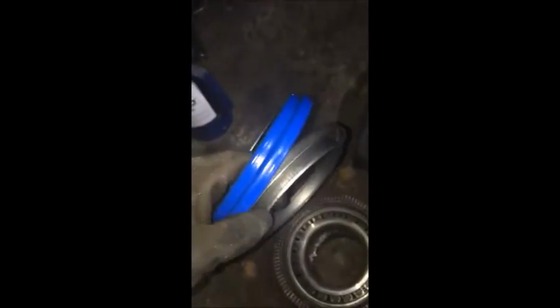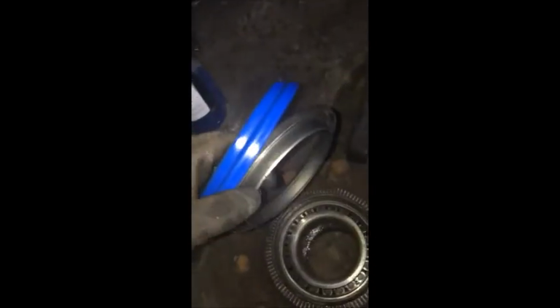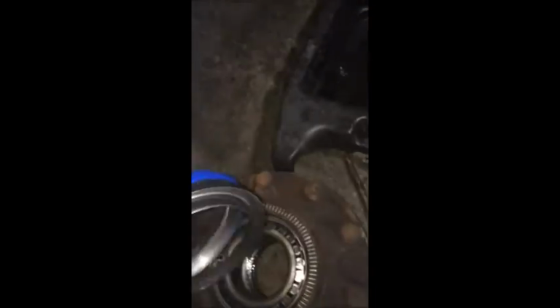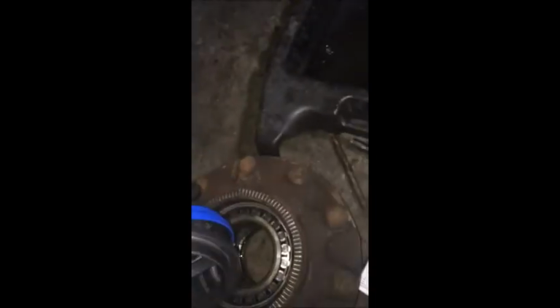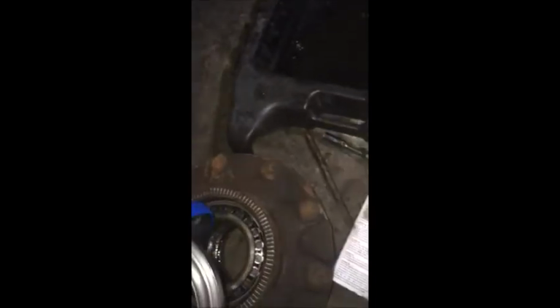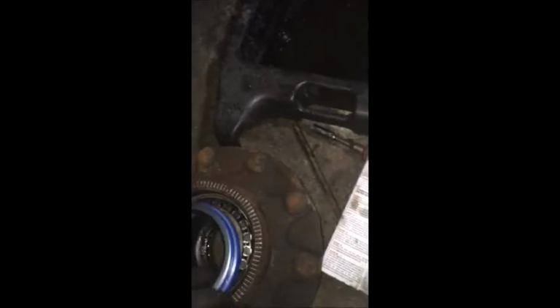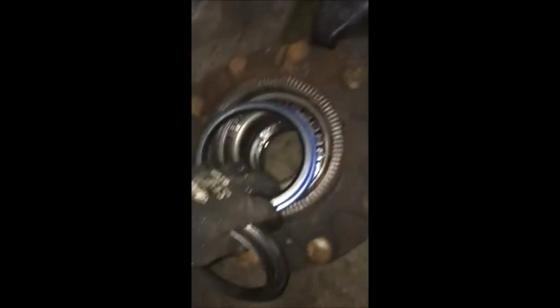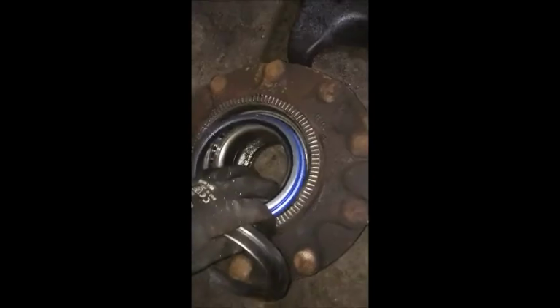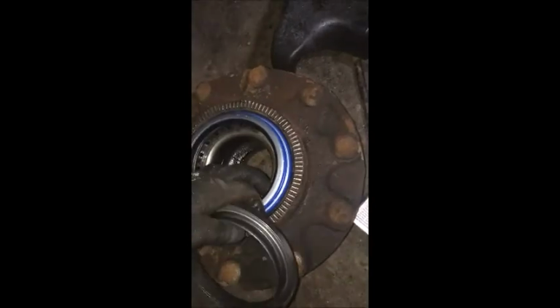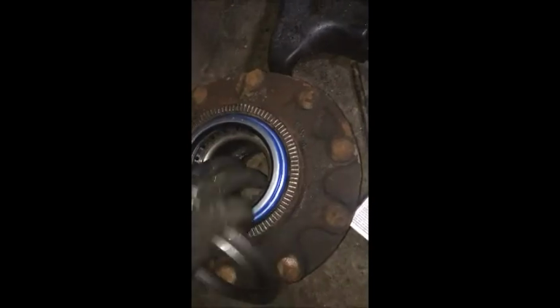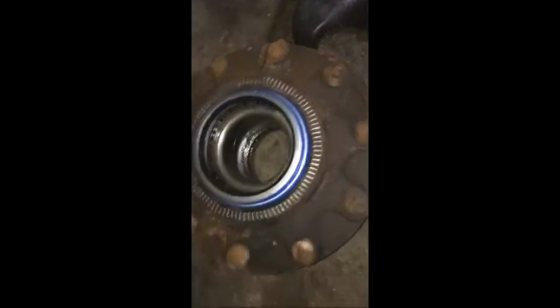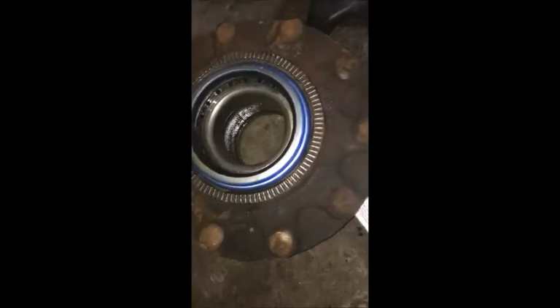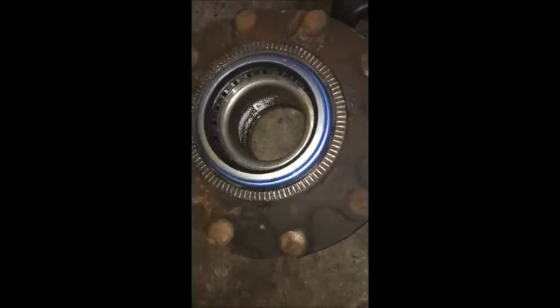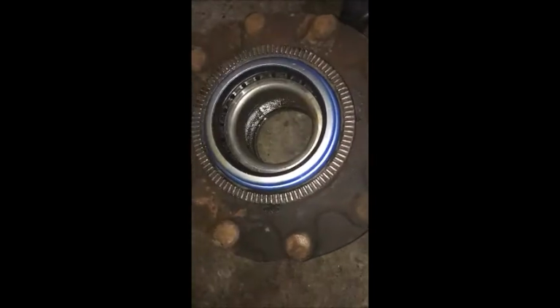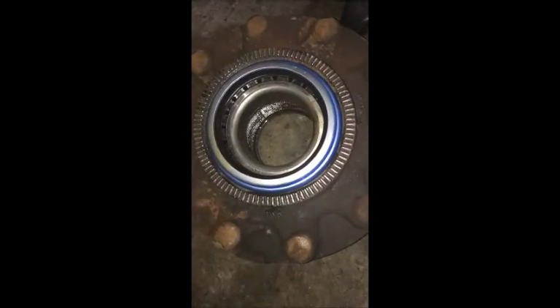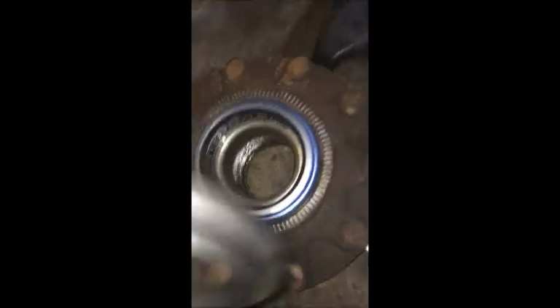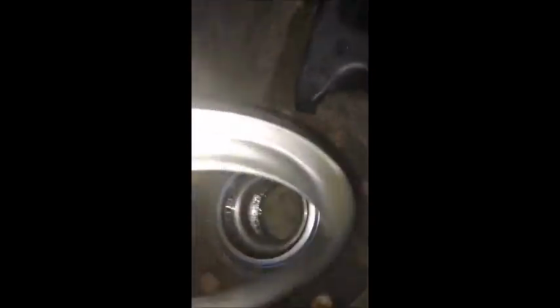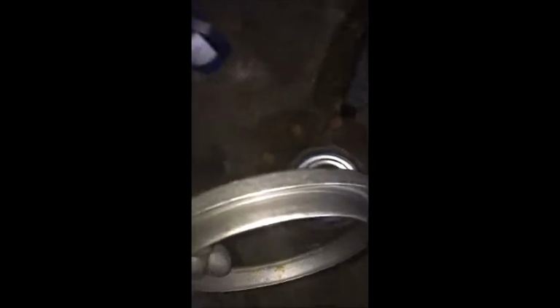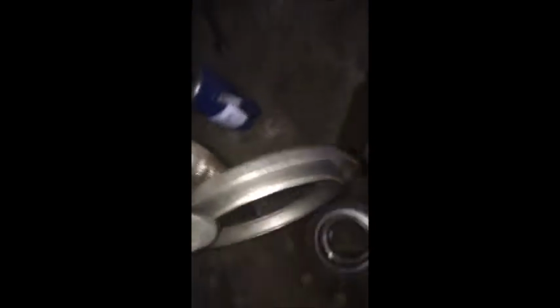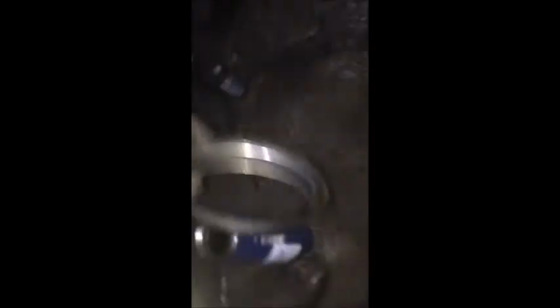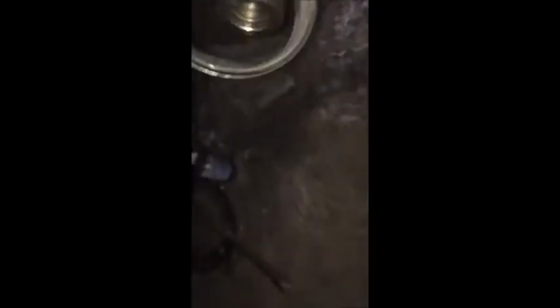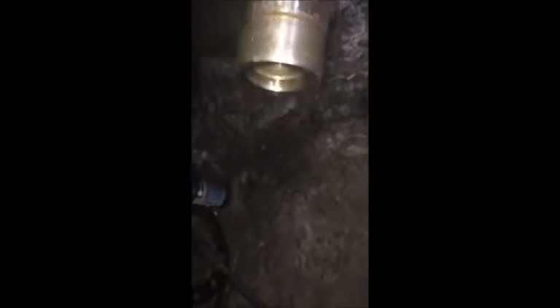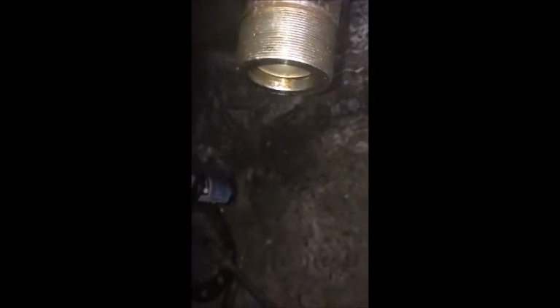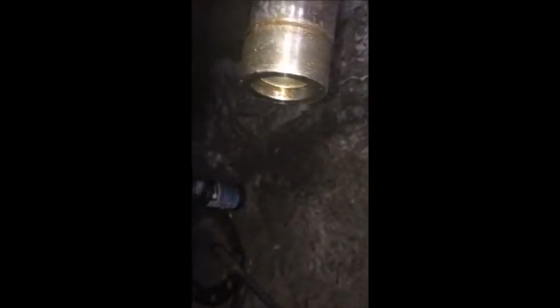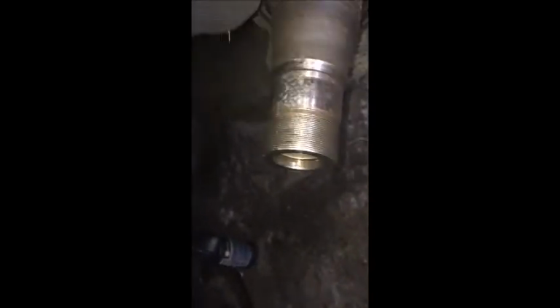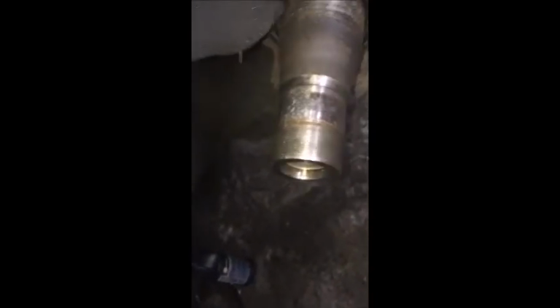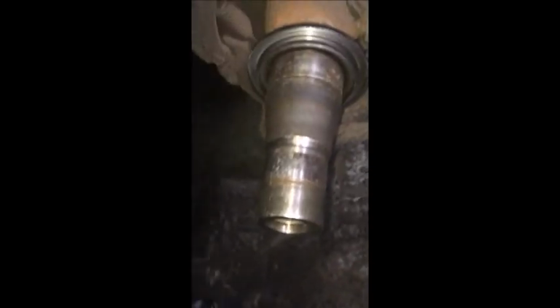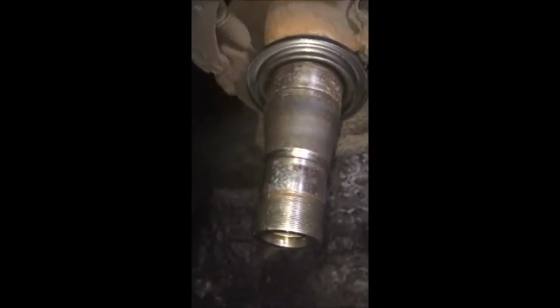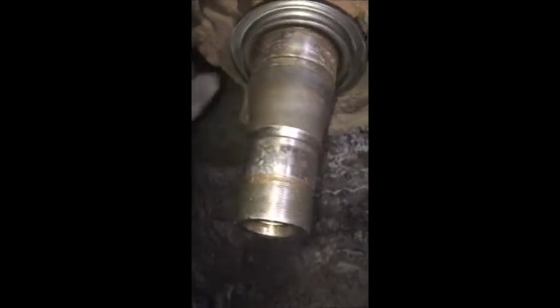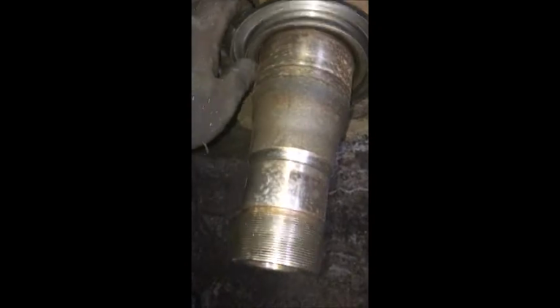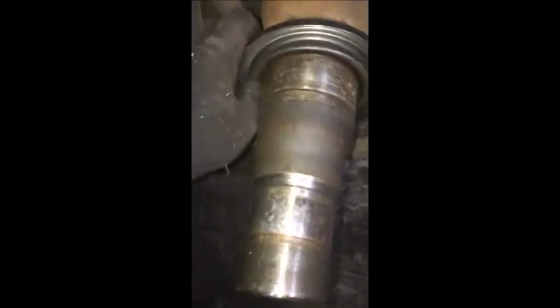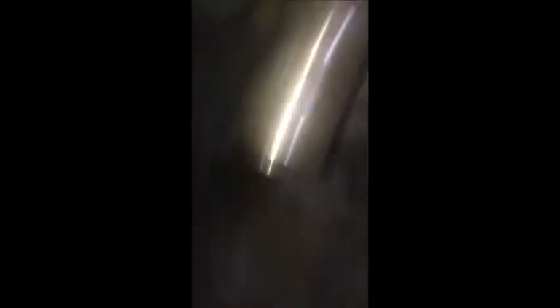Two-piece wheel seal. Clean everything up. One side goes like that — this is your speedy sleeve, grip sleeve — lots of different names. It goes on like that.